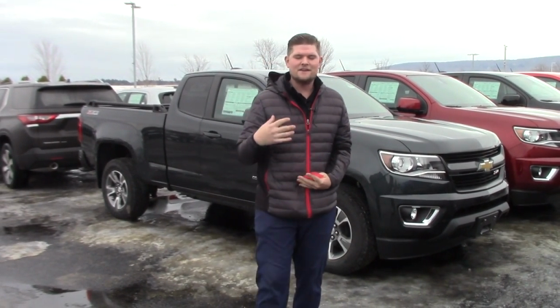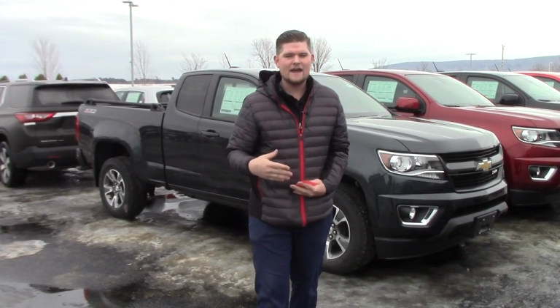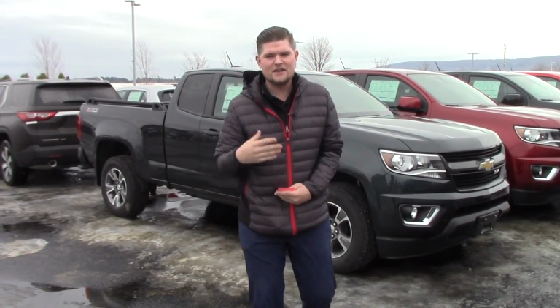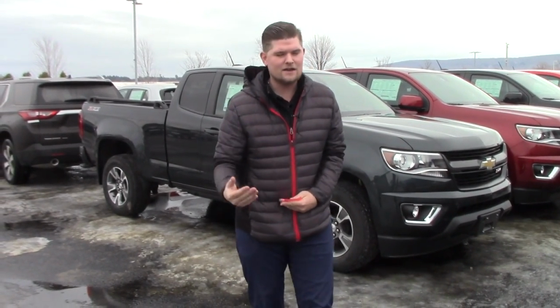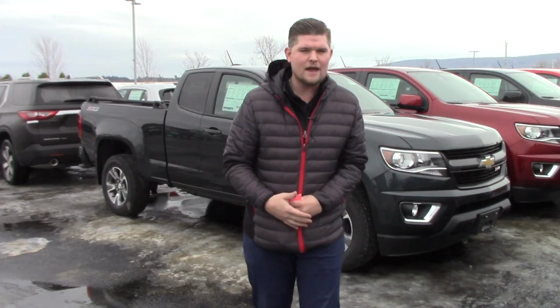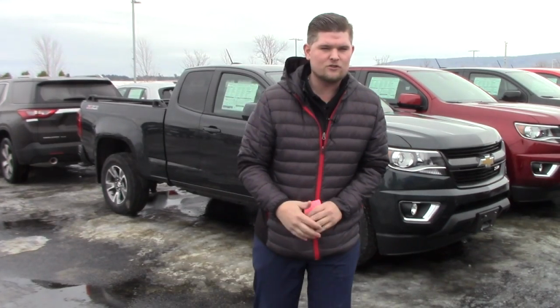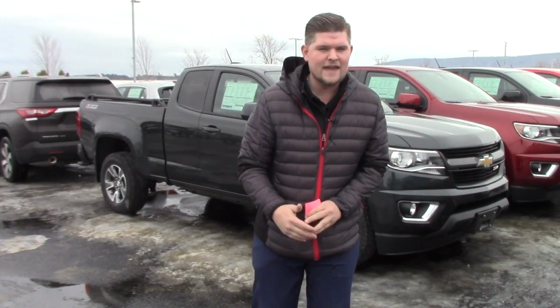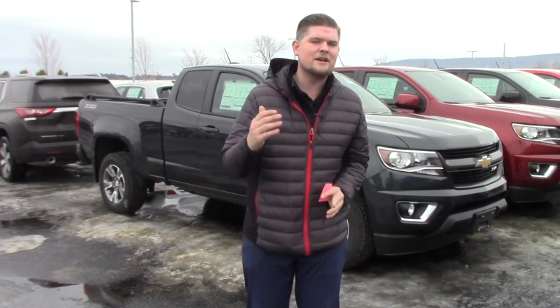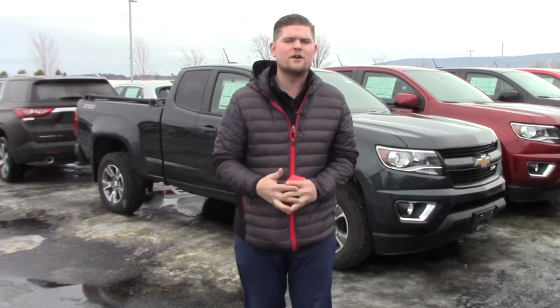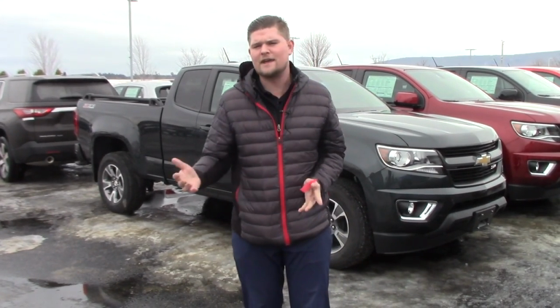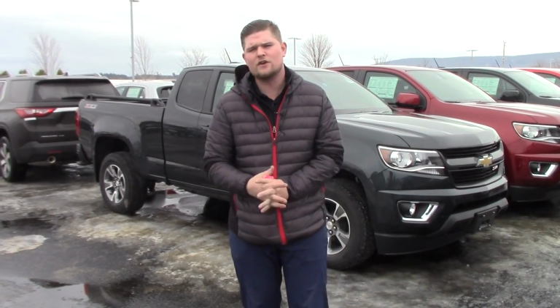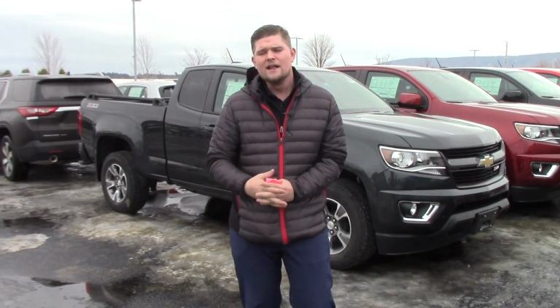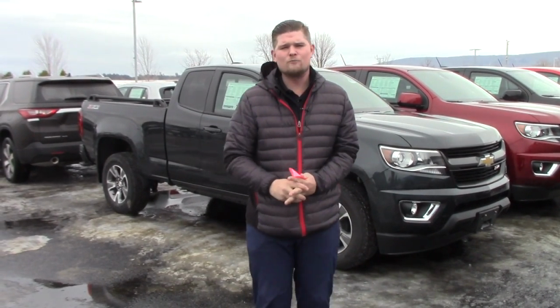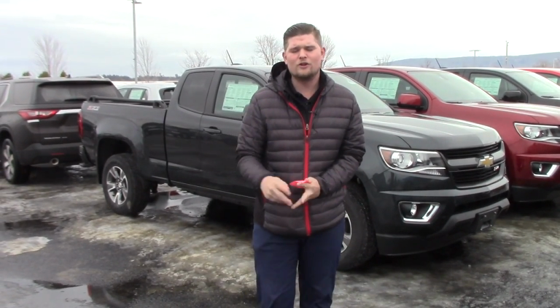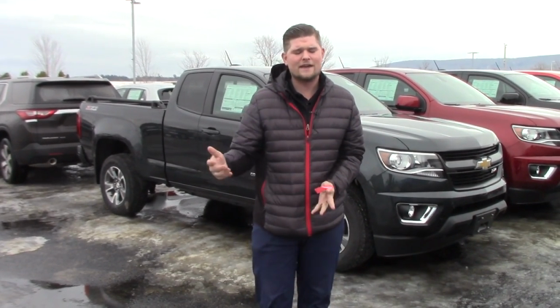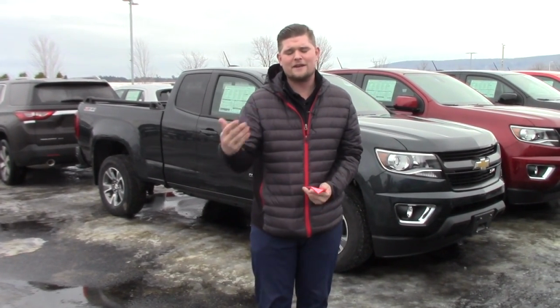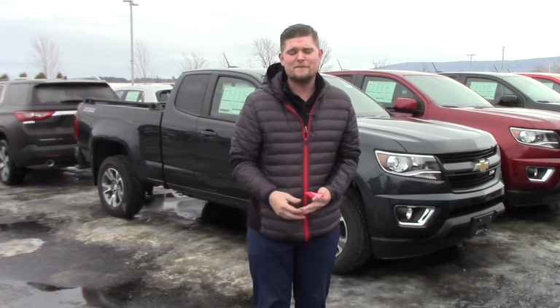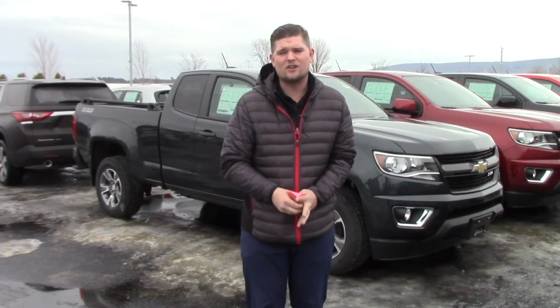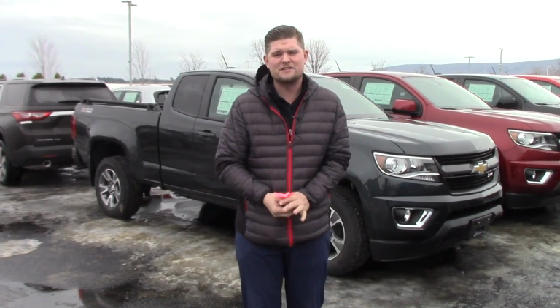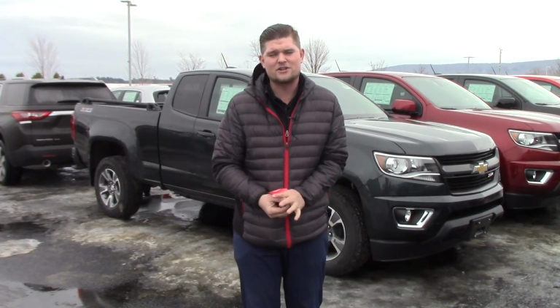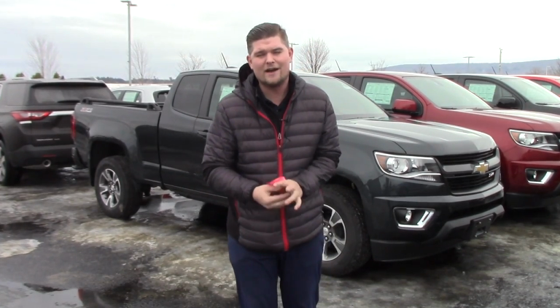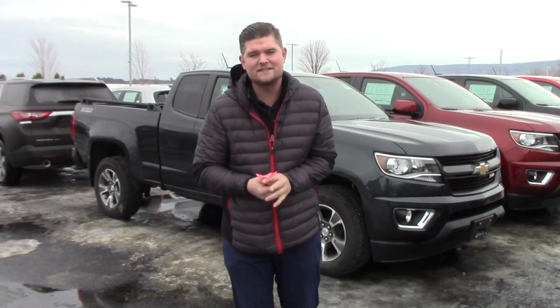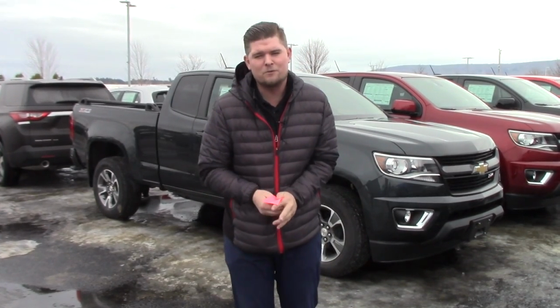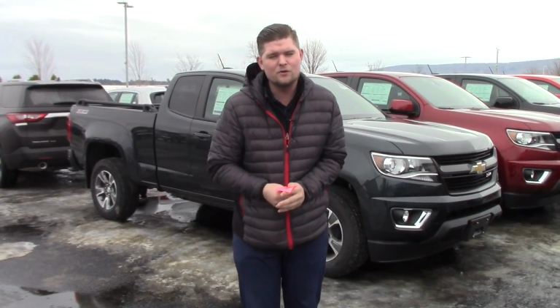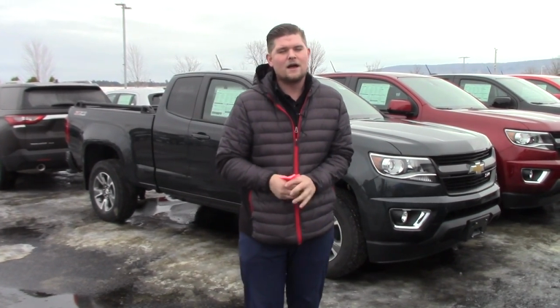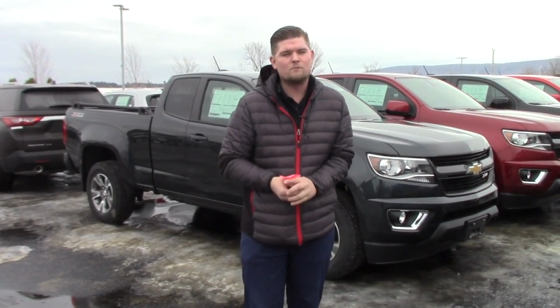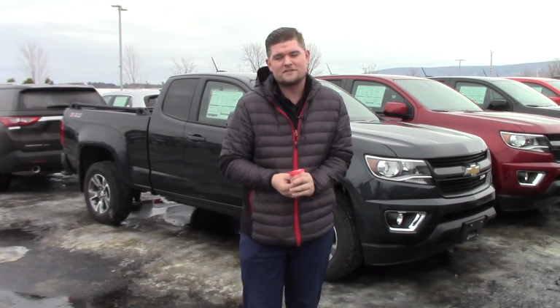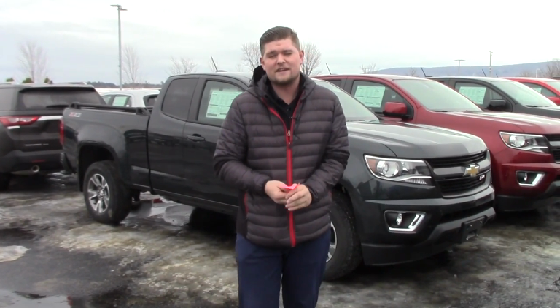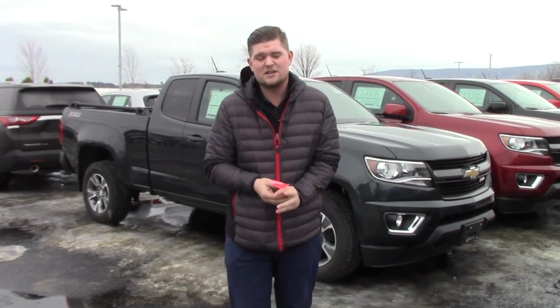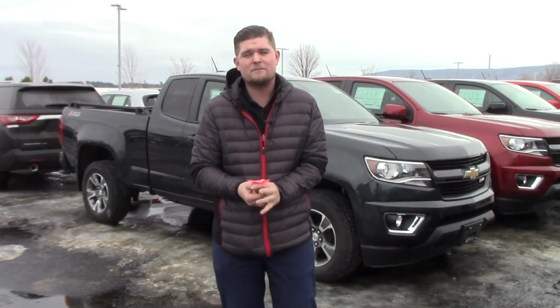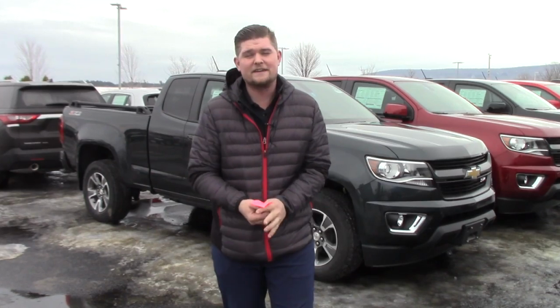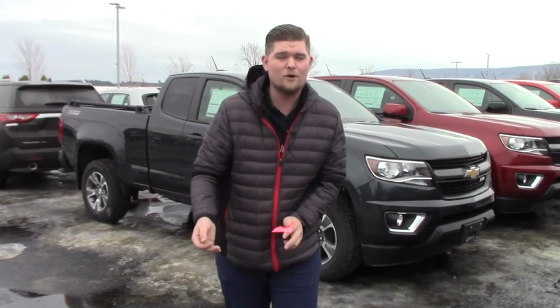Not that I have the exact Colorado that you're looking at, but I just wanted to kind of show you what they look like. I know you've been doing a lot of research. I don't have a Centennial Blue or the Centennial Edition, but I can get one.